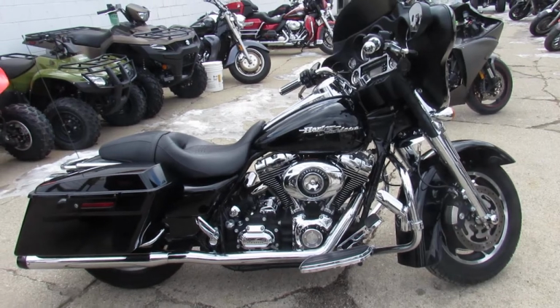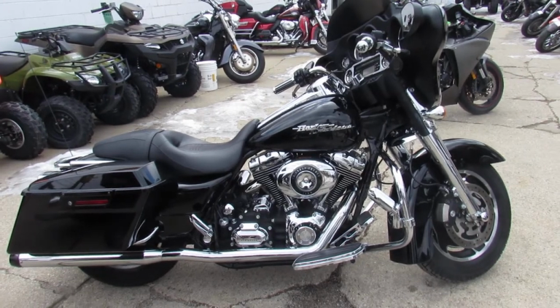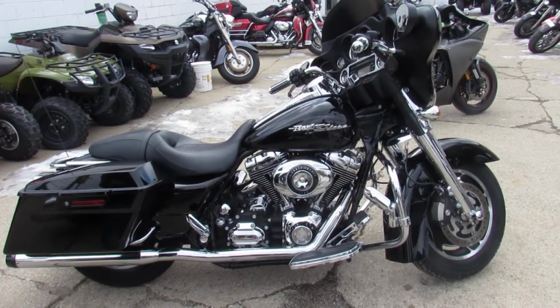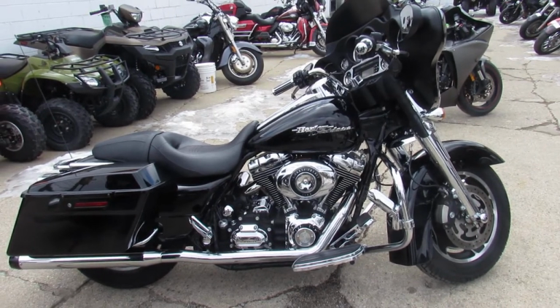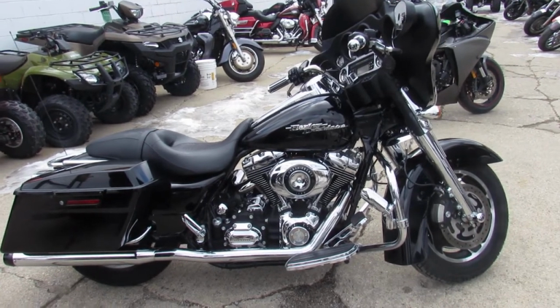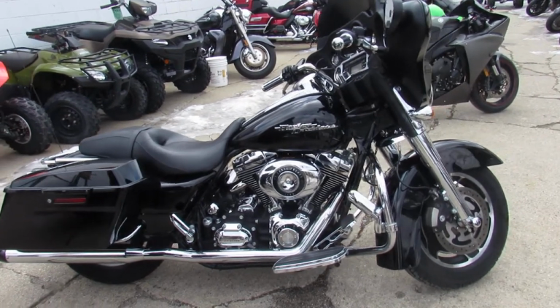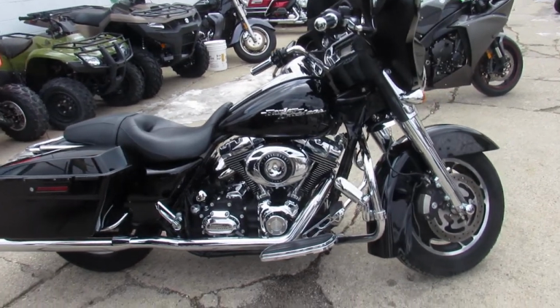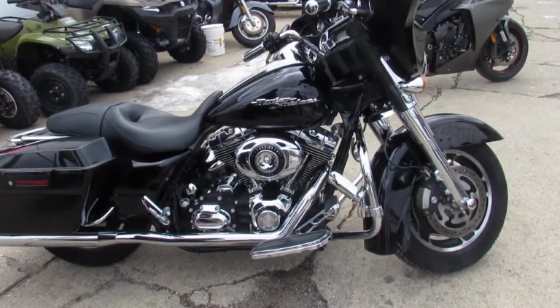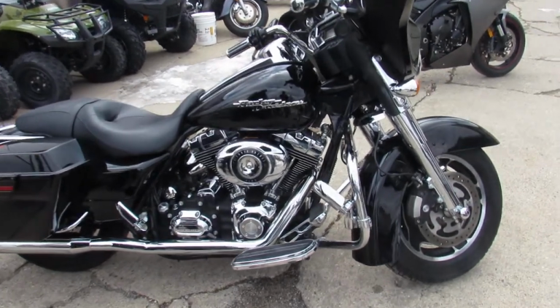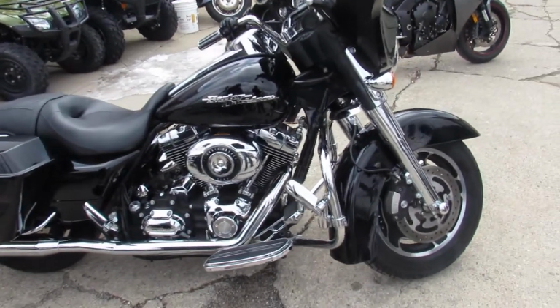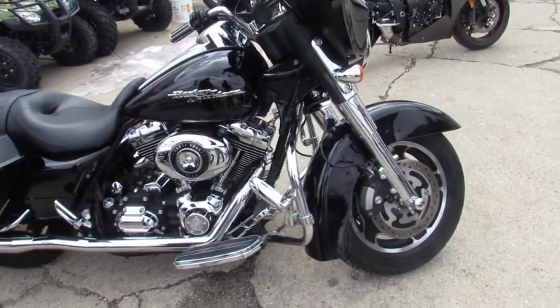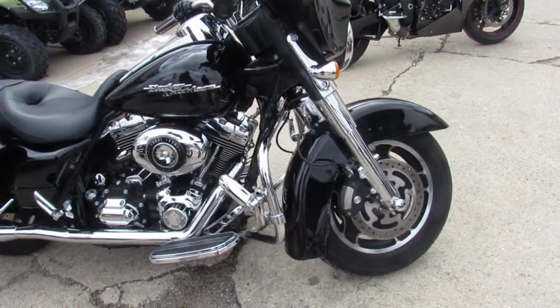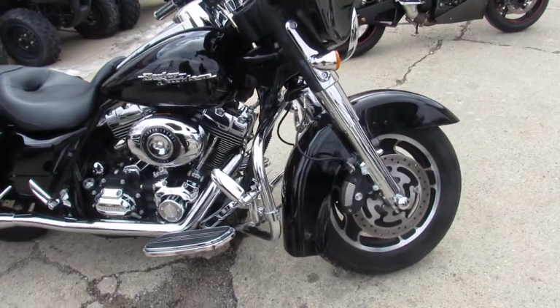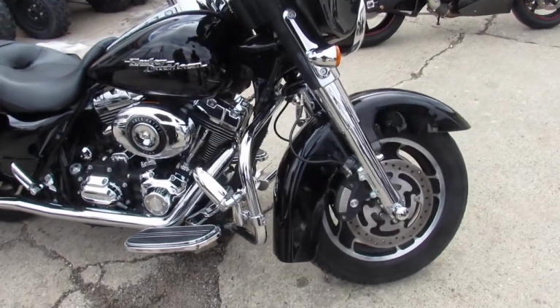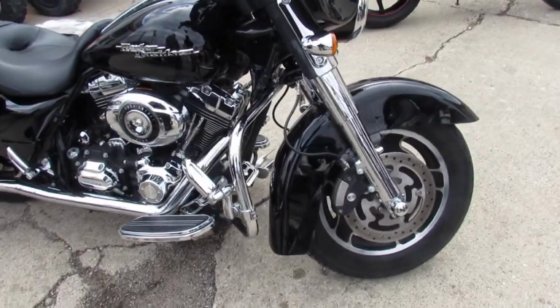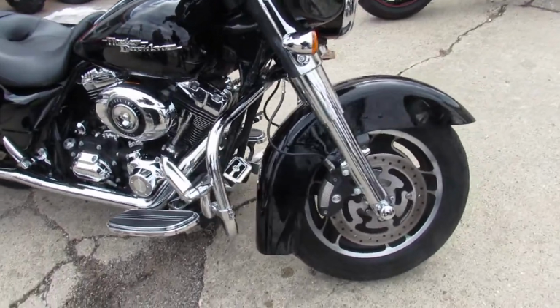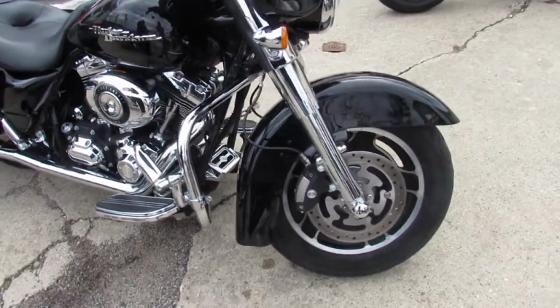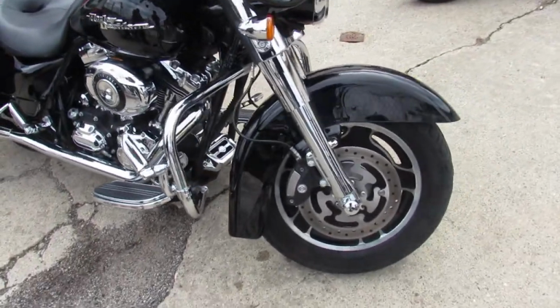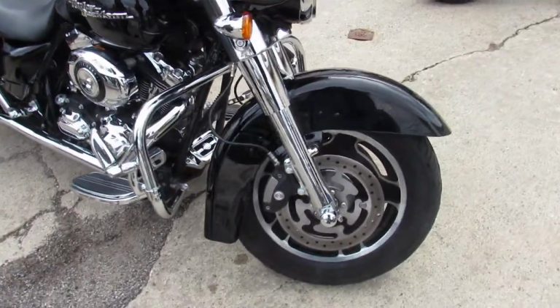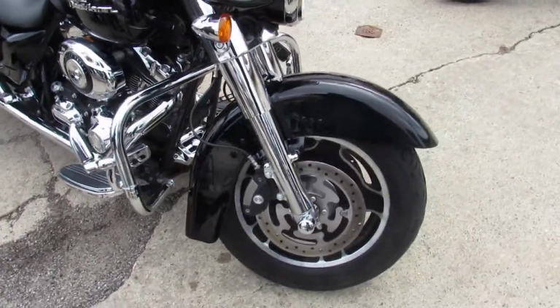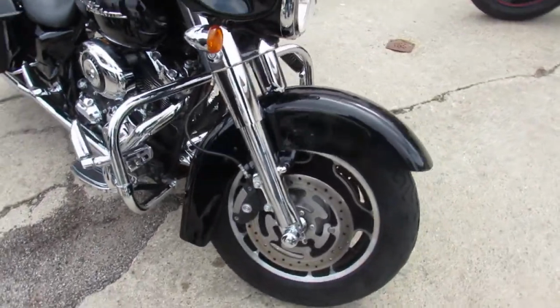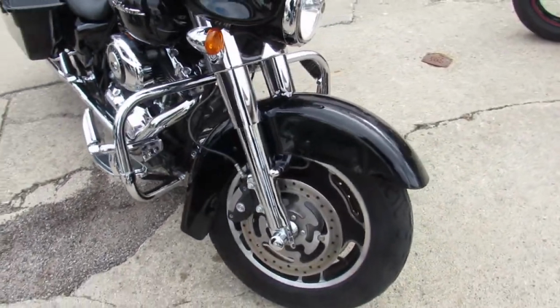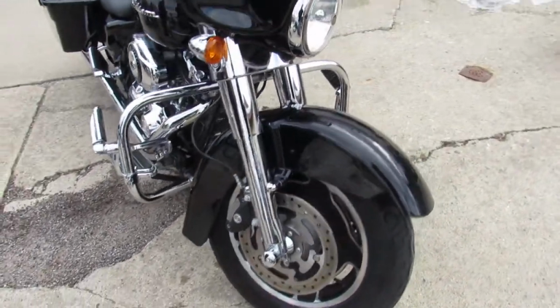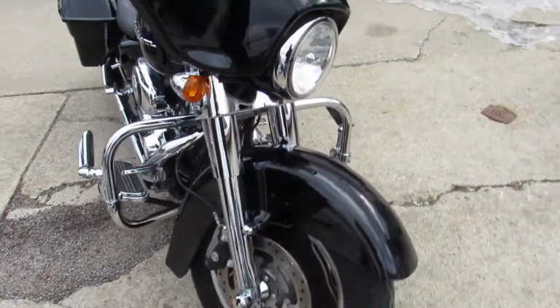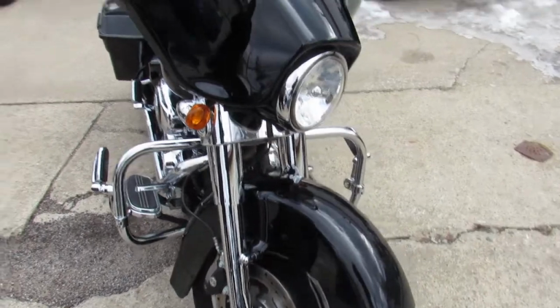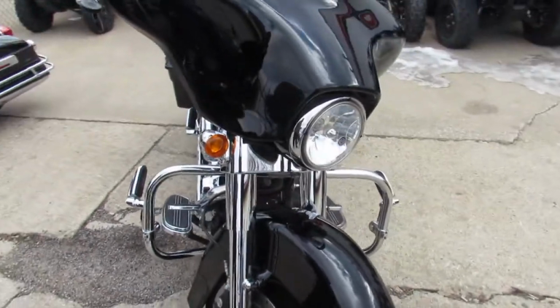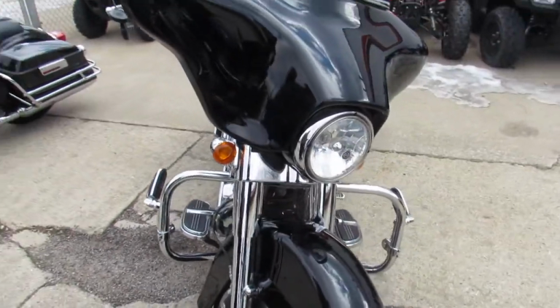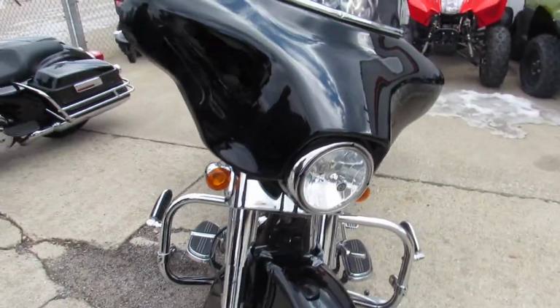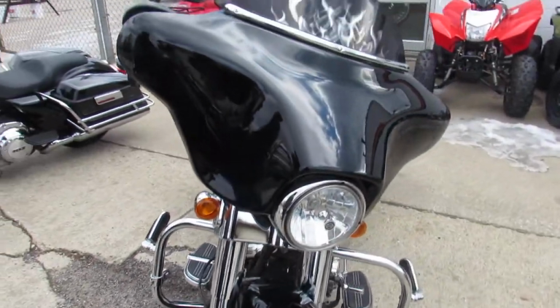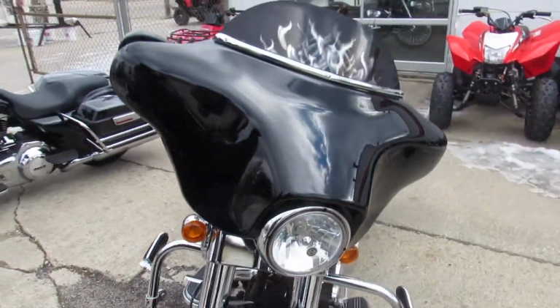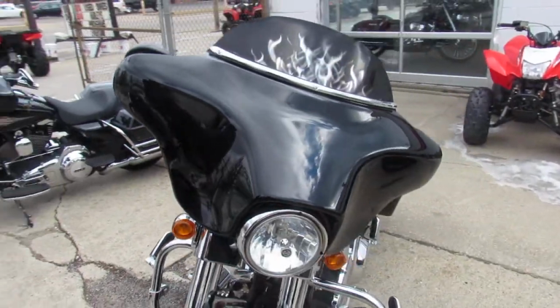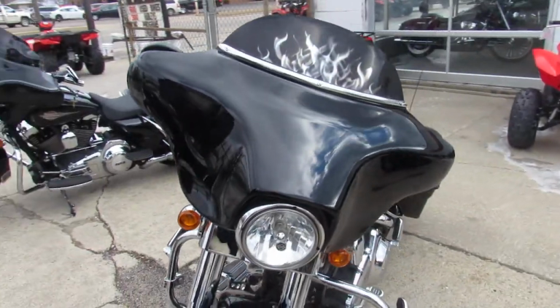Hey guys, it's Approval Power Sports here, middle of March. Just got another truckload of Harleys in — over 450 used Harleys to choose from. We probably got about a hundred of these Street Glides.